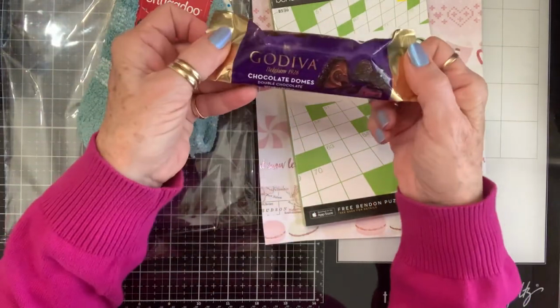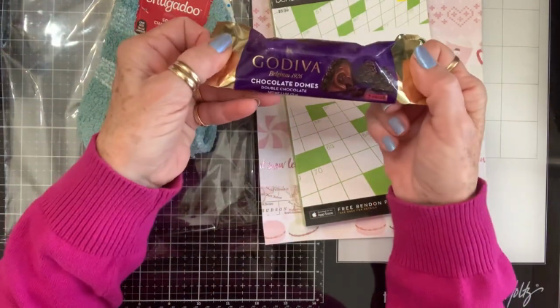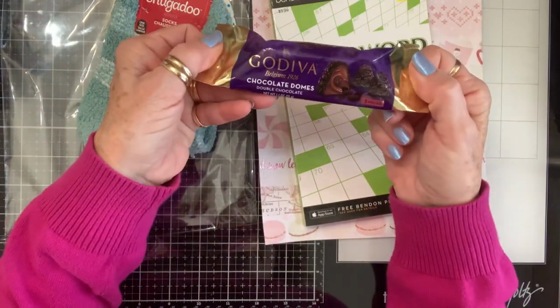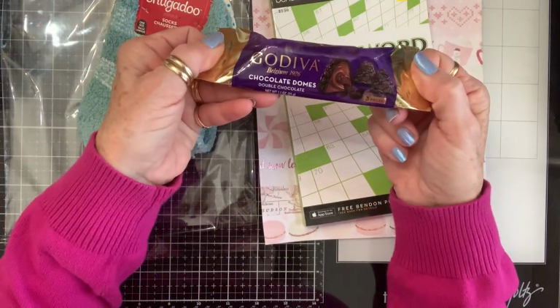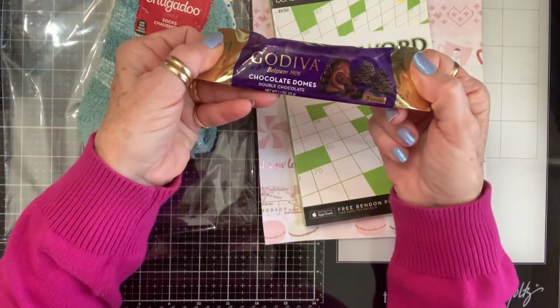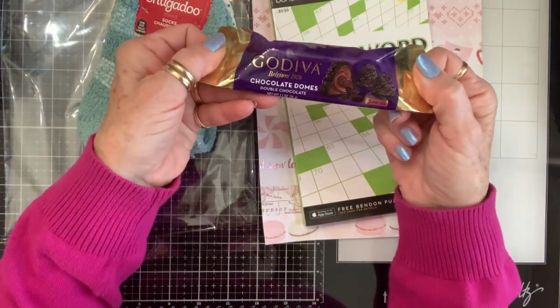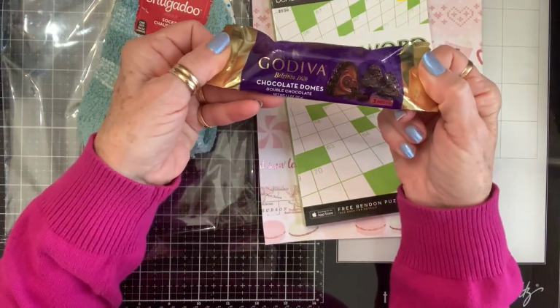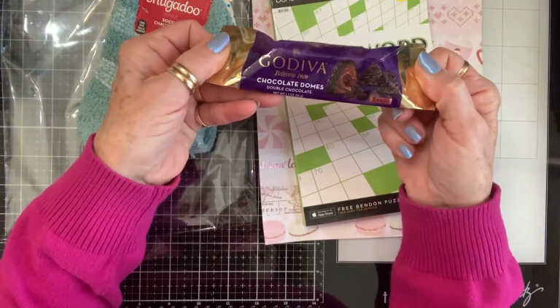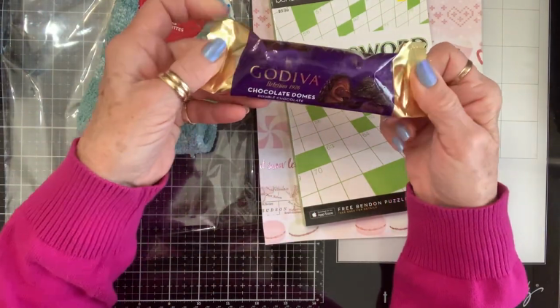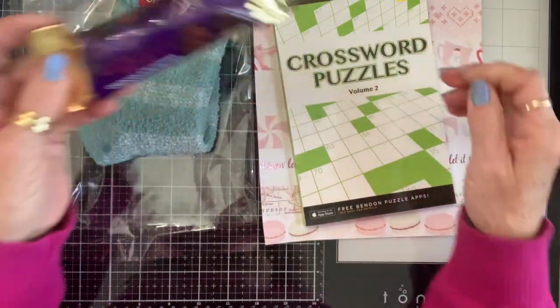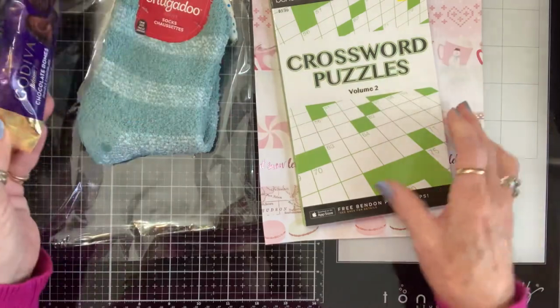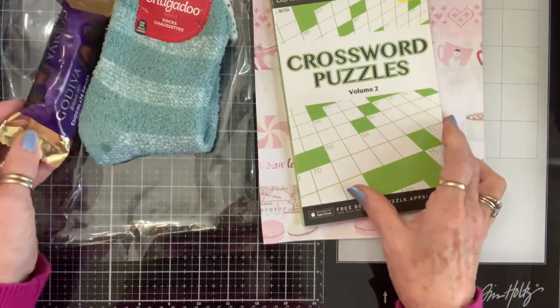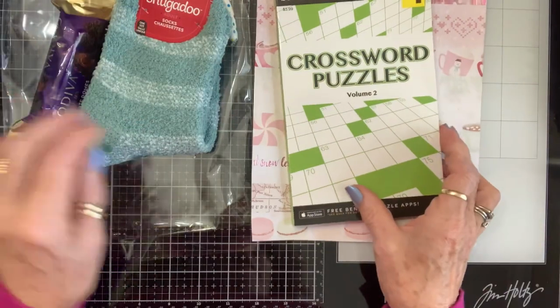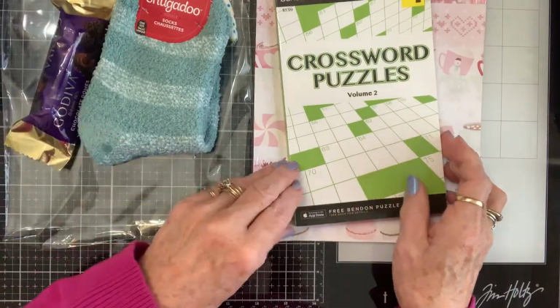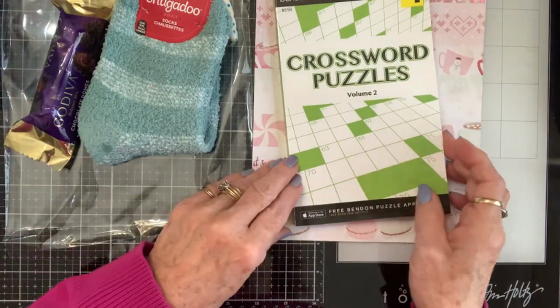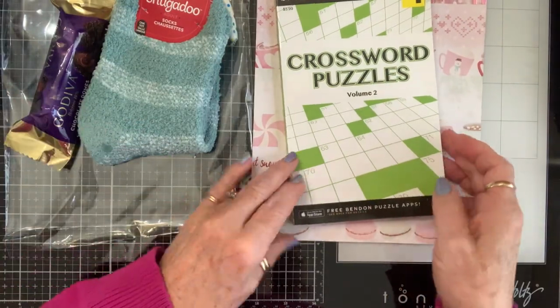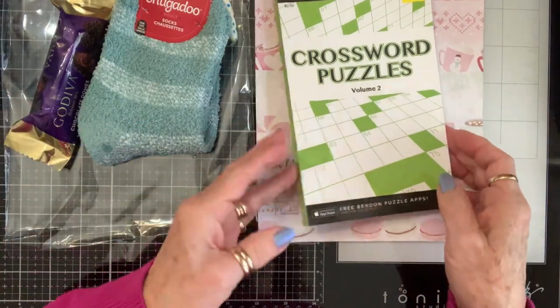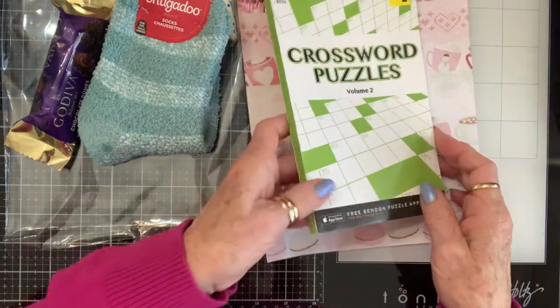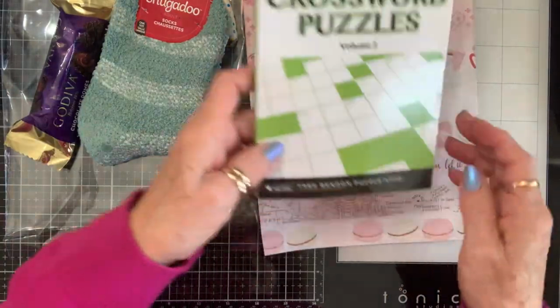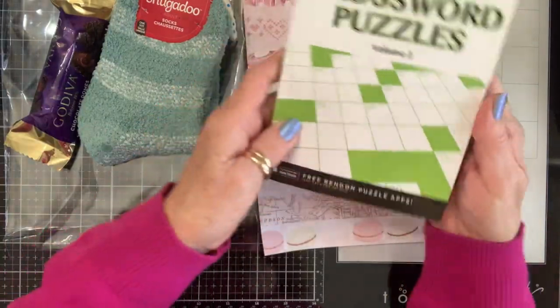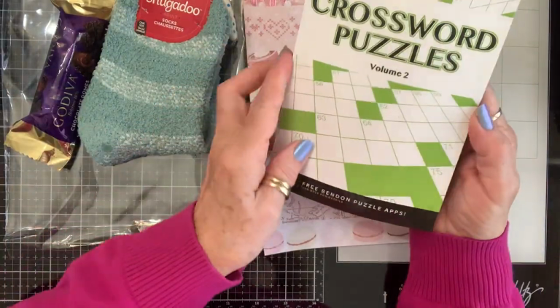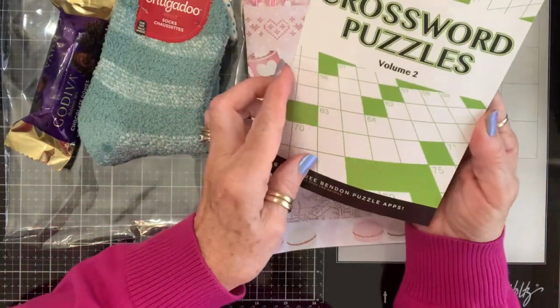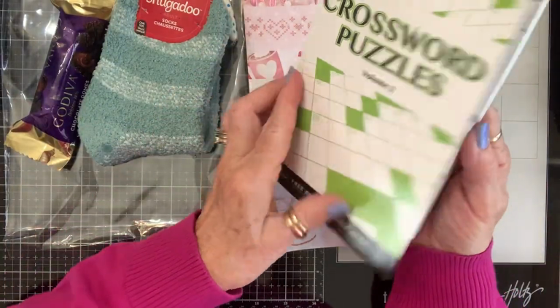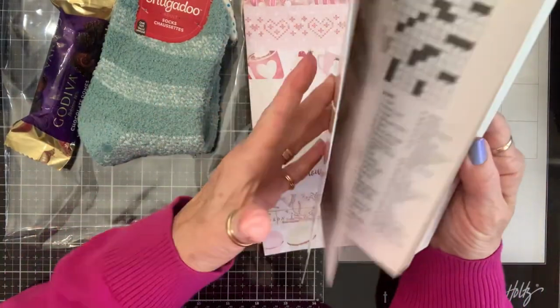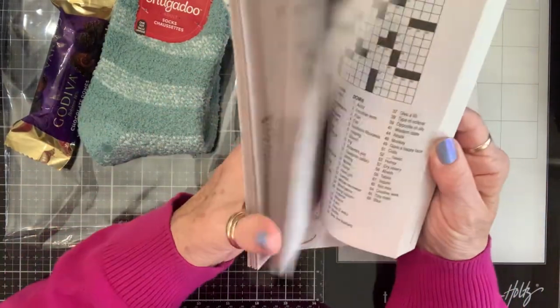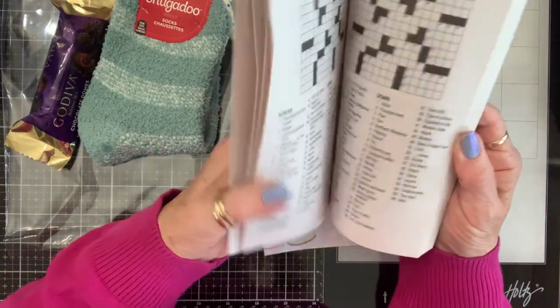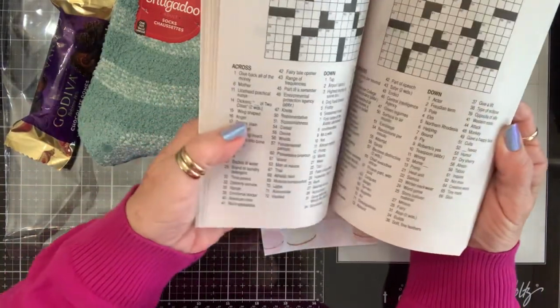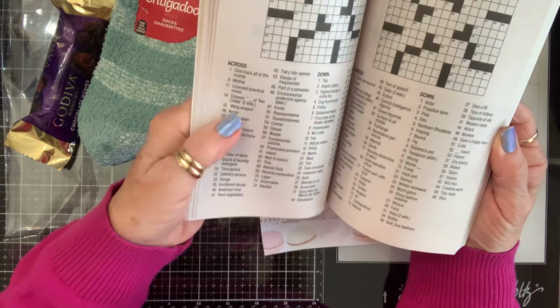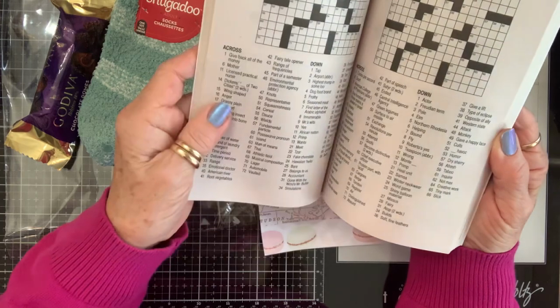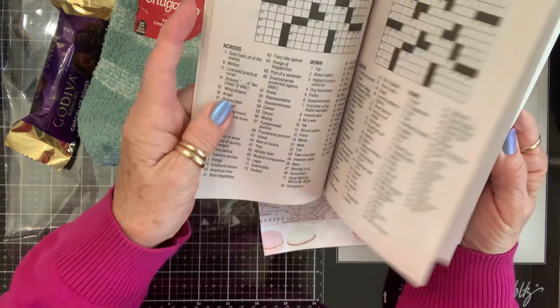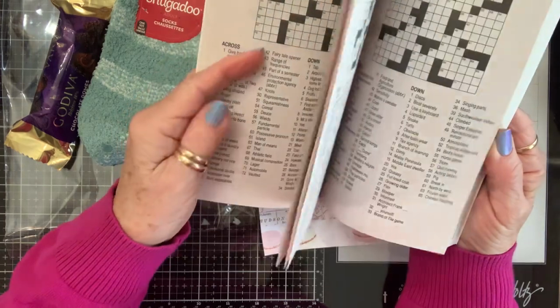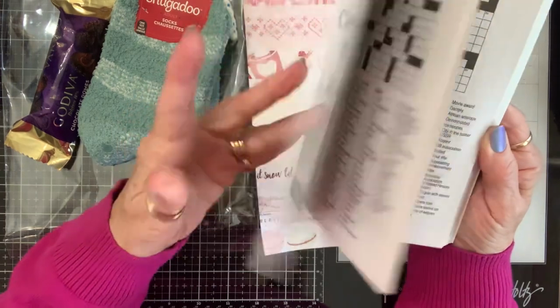Ooh, Godiva's! Yummy. Crossword puzzles! My daddy used to work crossword puzzles — this is so funny. All the time.